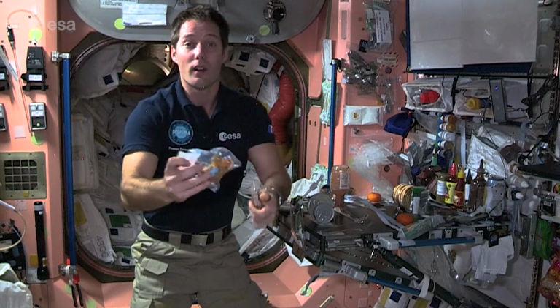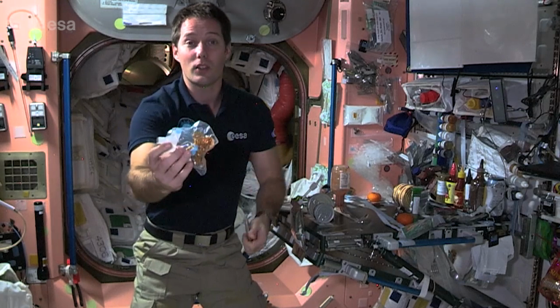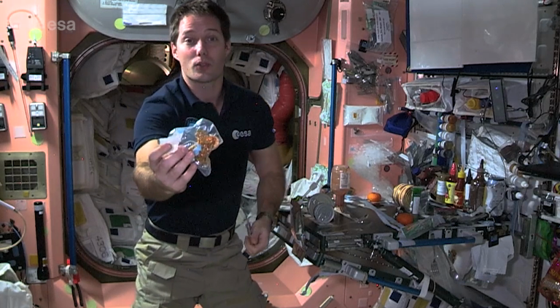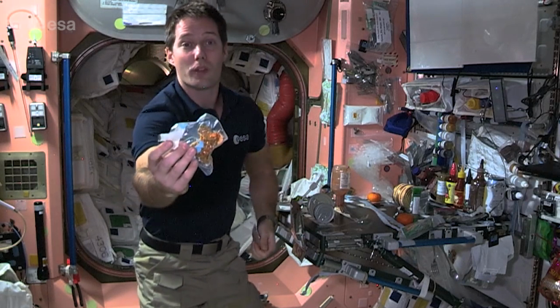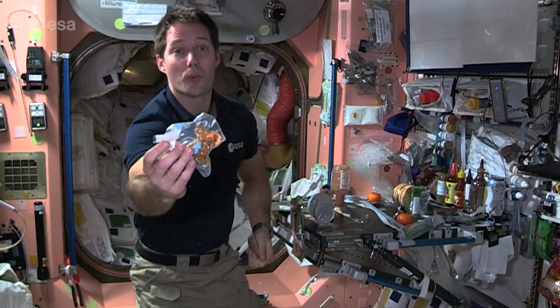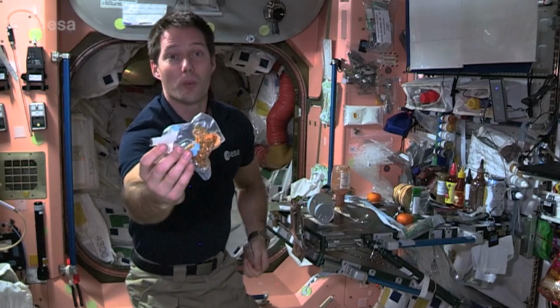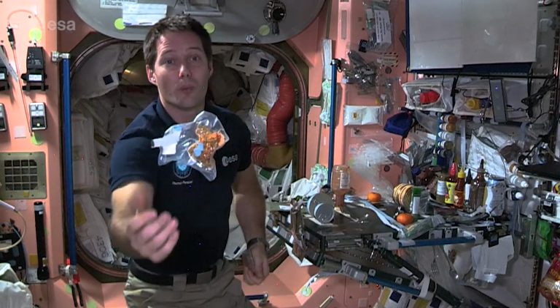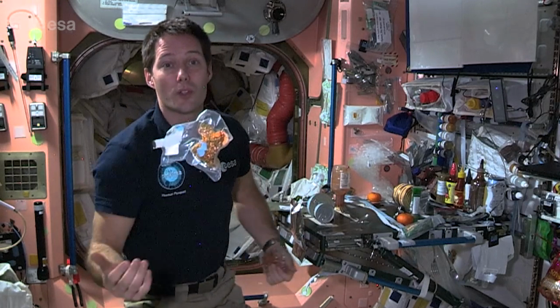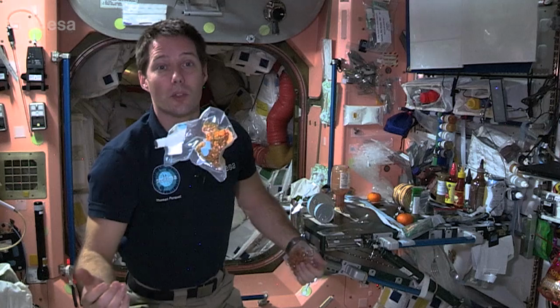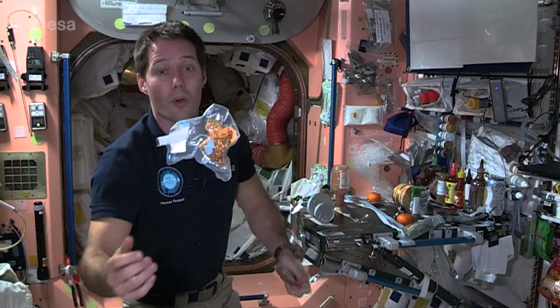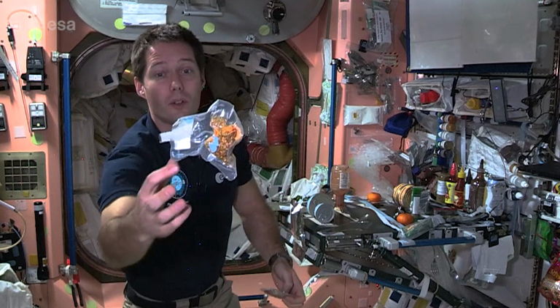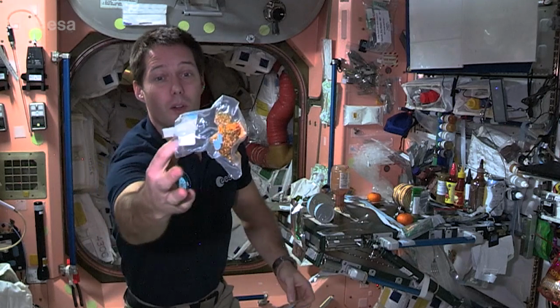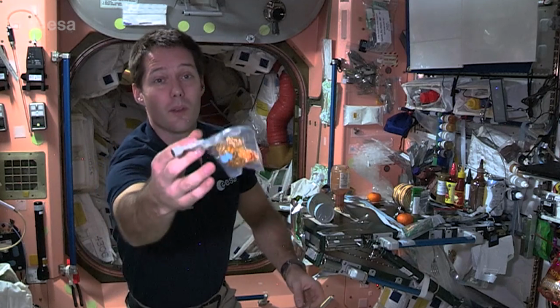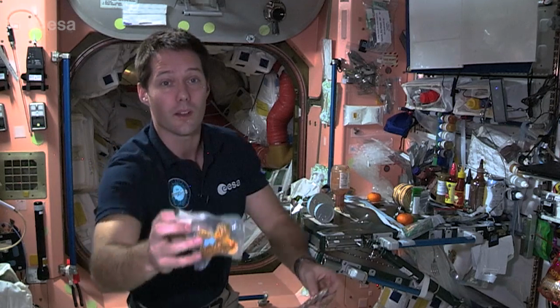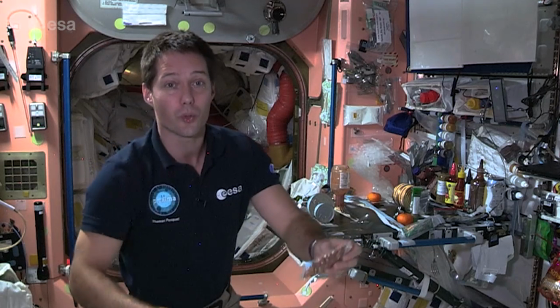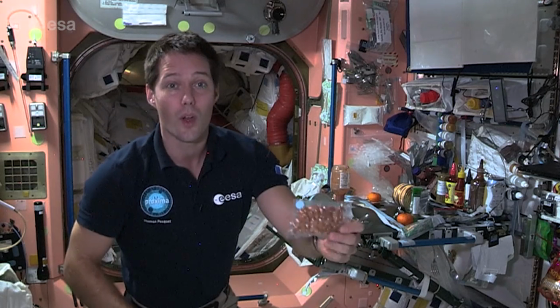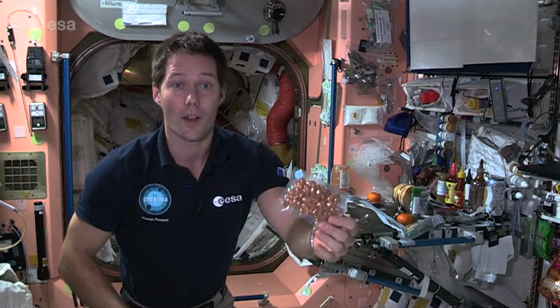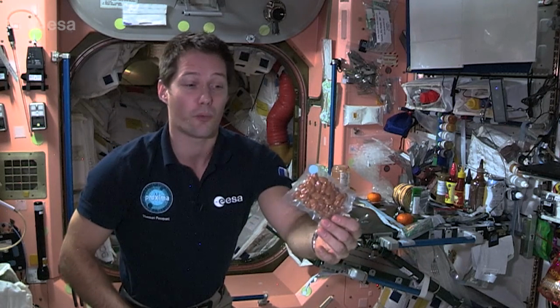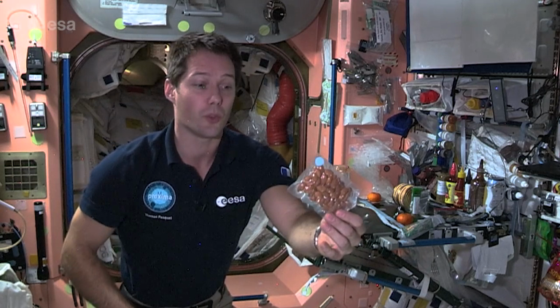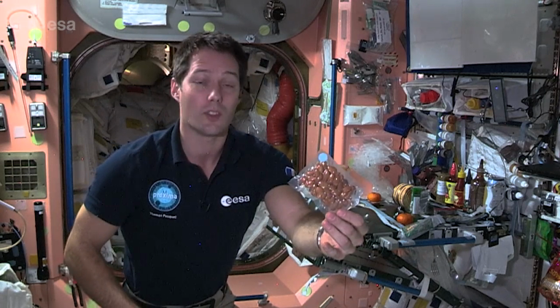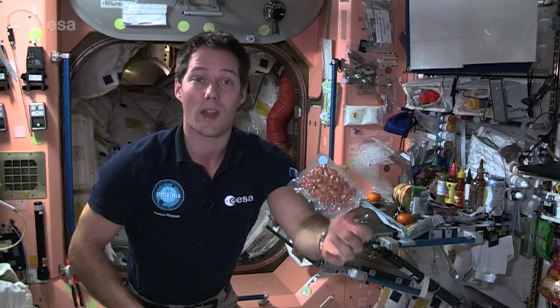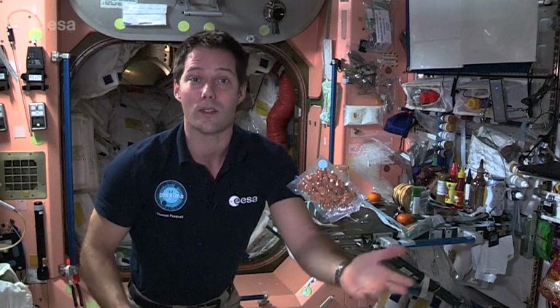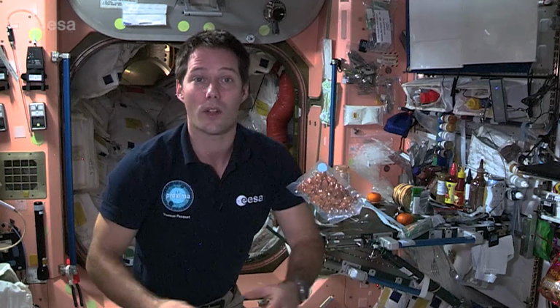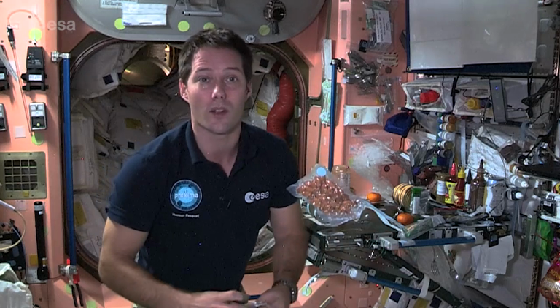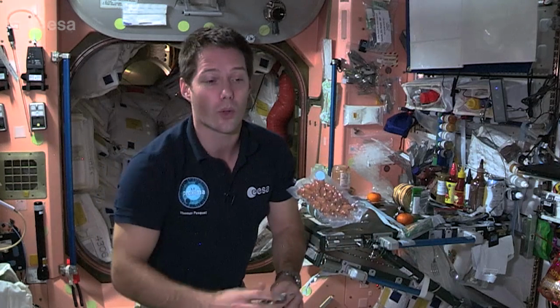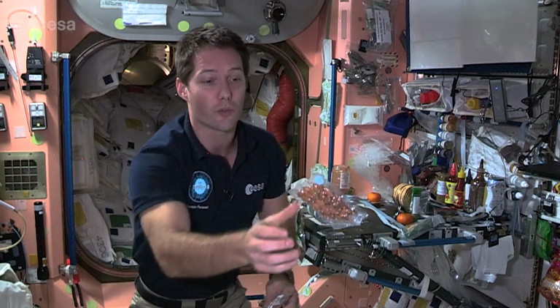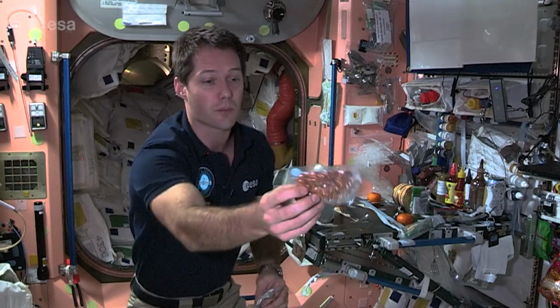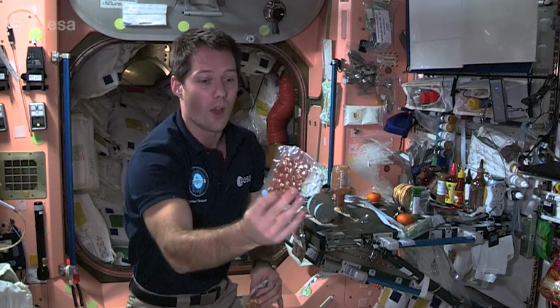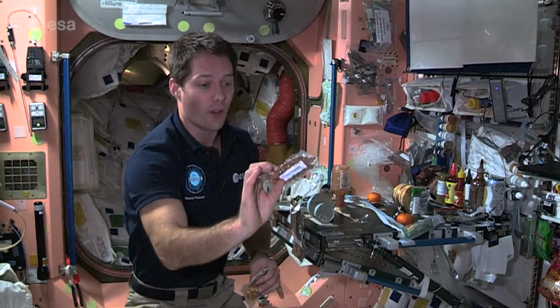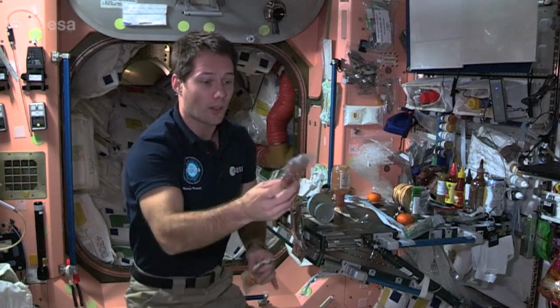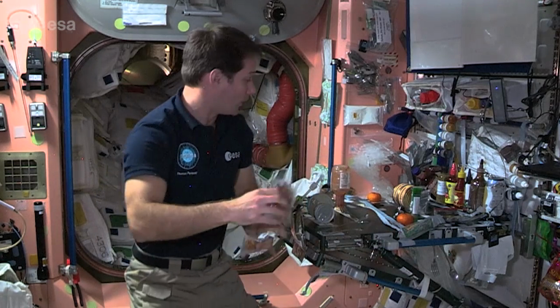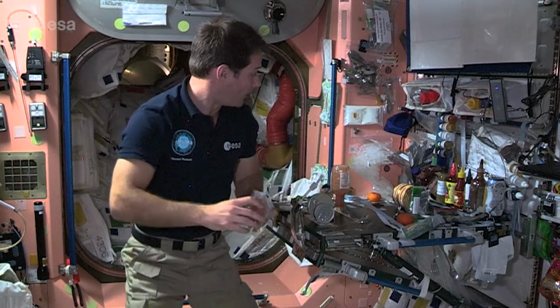This is just dried food — we rehydrate it with some water, refill the pouches, and then they're good to go. We also have fruits, snacks, nuts, and all kinds of possible snacks on board the ISS.